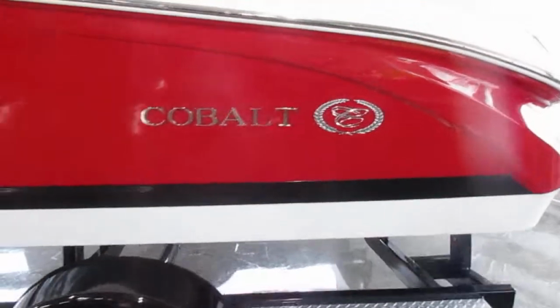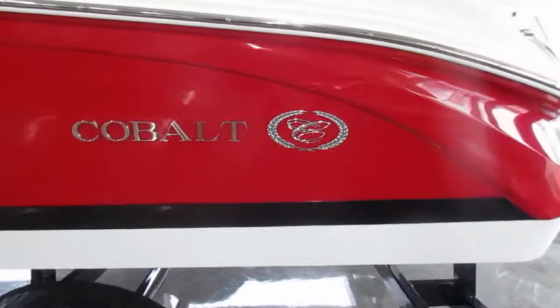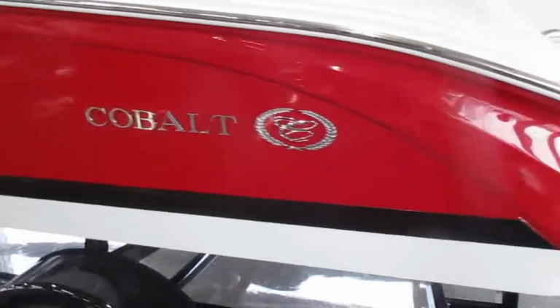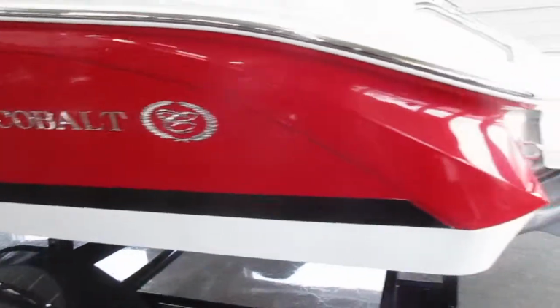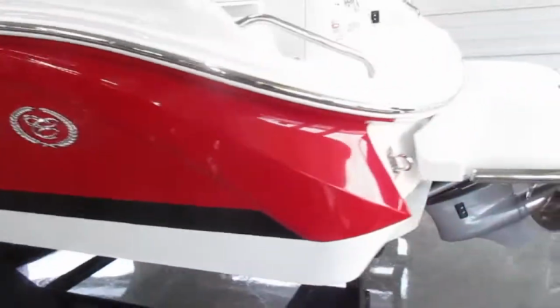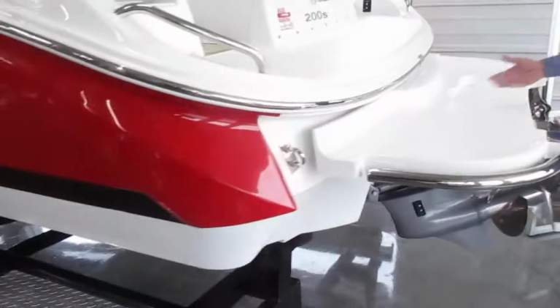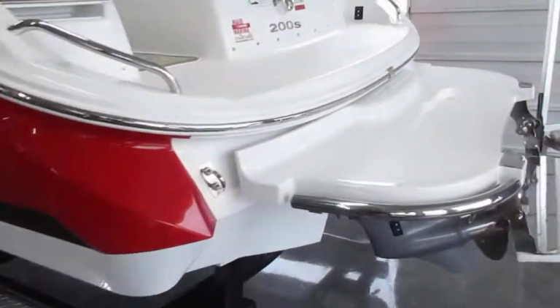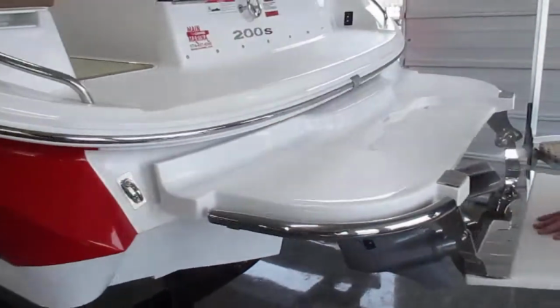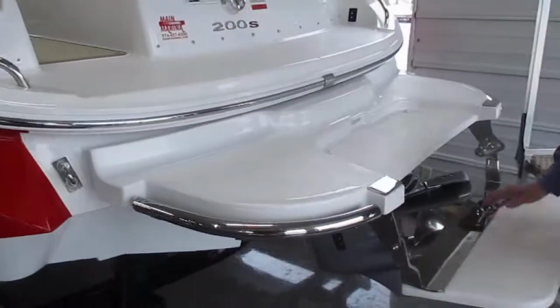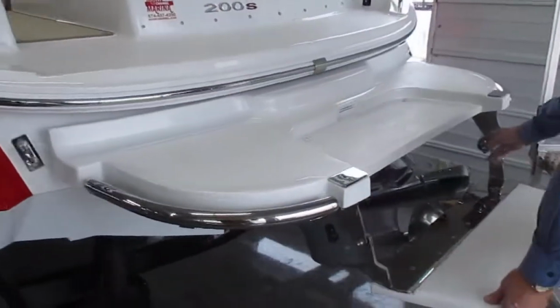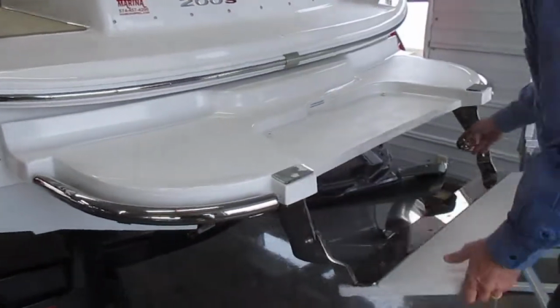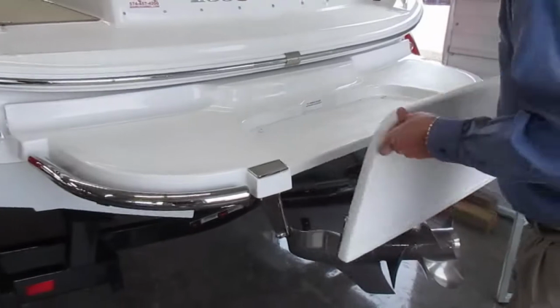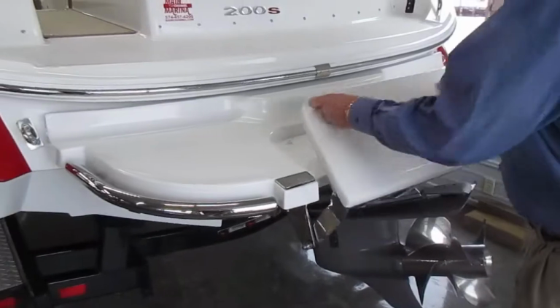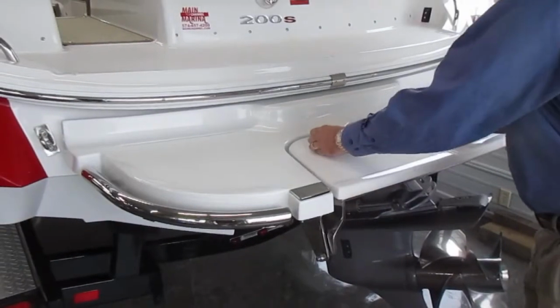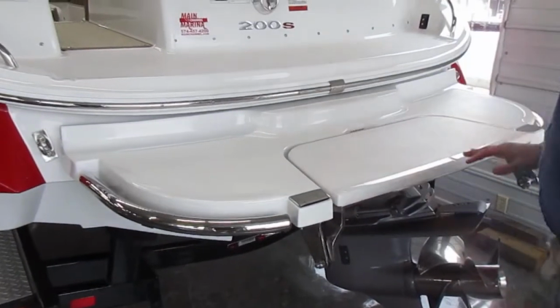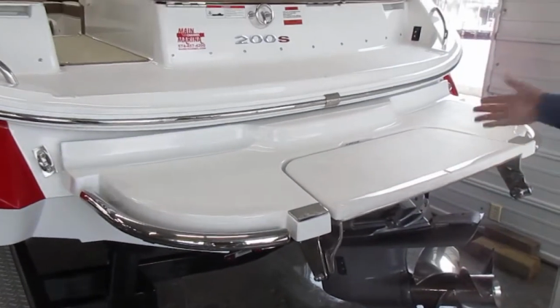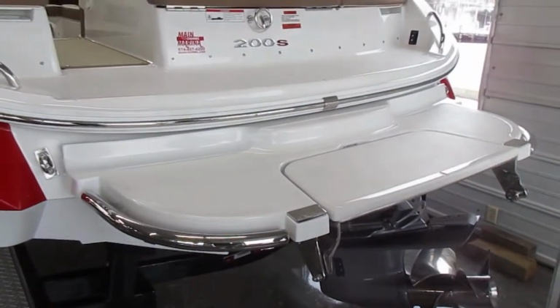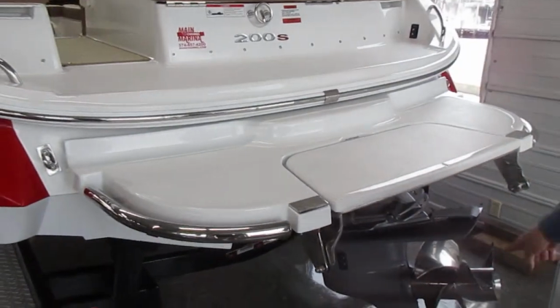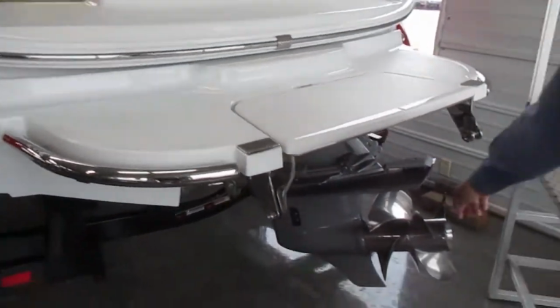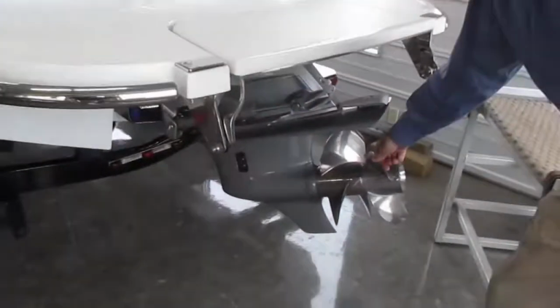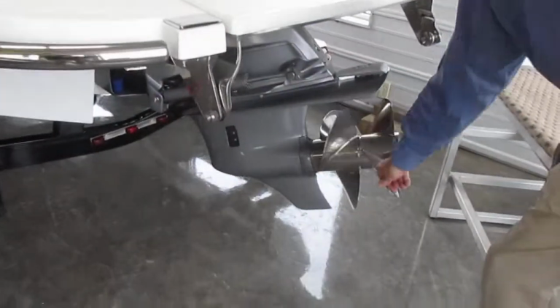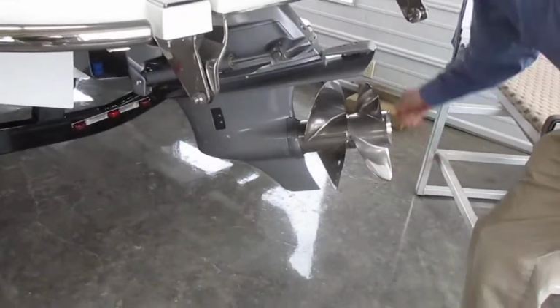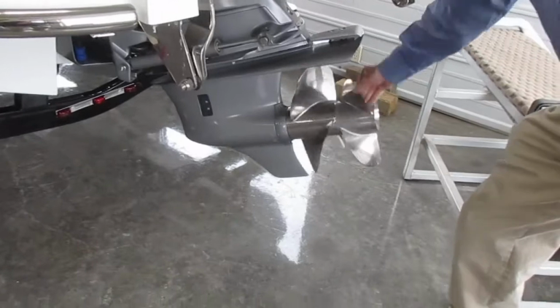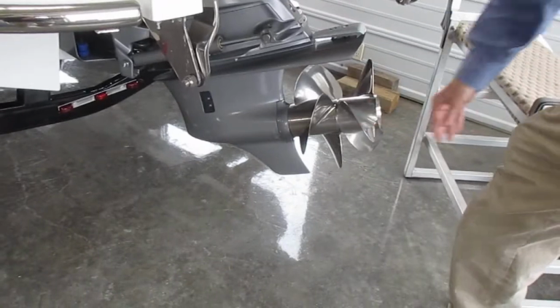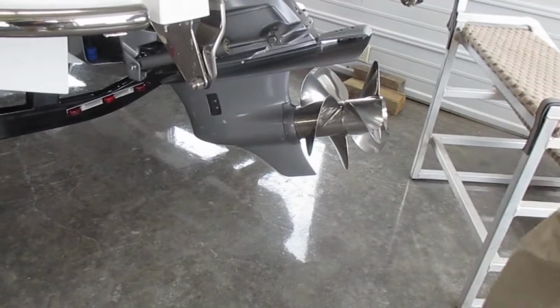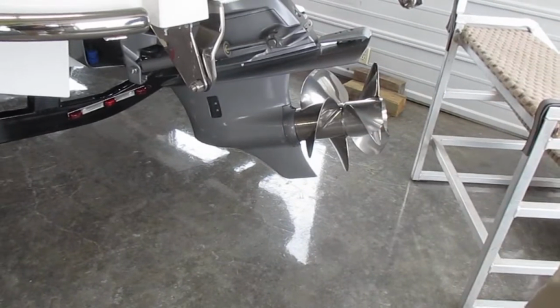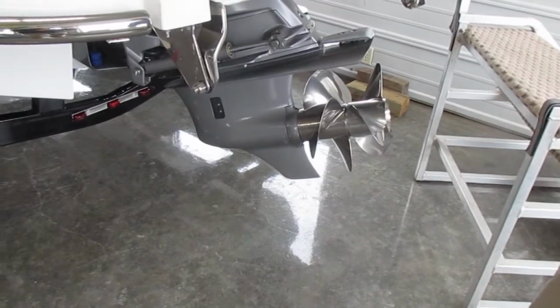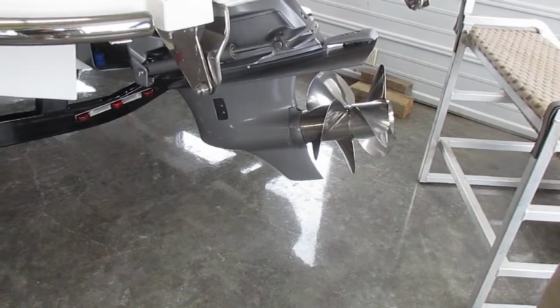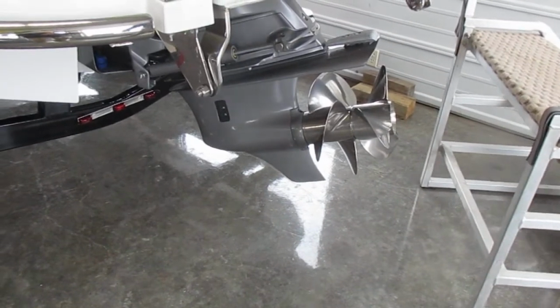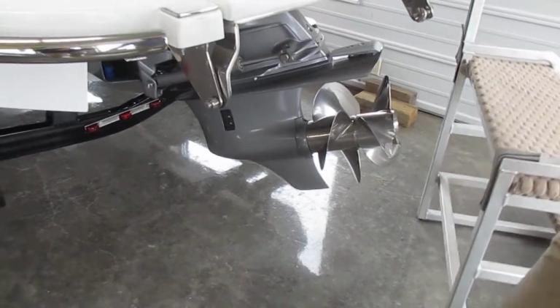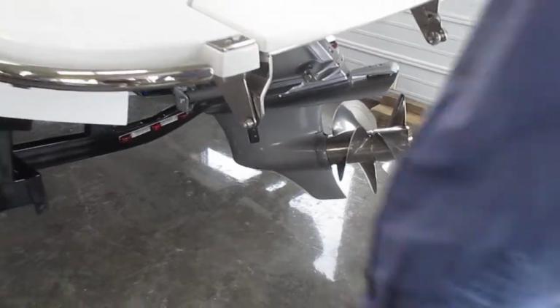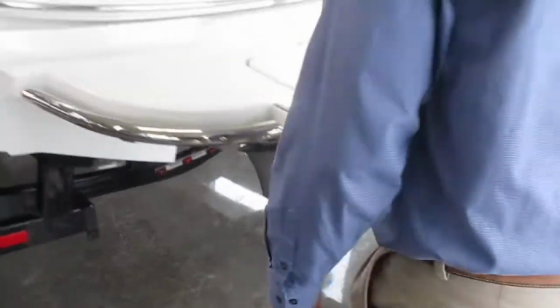A cool feature back here is this fold down swim step. Pop it back up very easily like that. This does have the Volvo duo props, so you have counter rotating props, giving you very good performance with that.